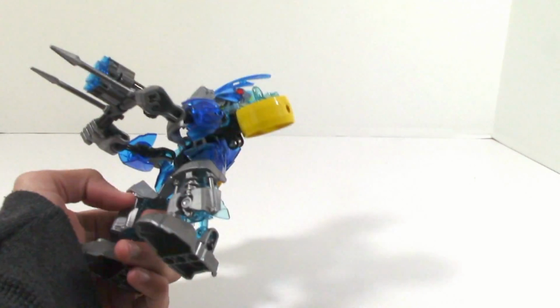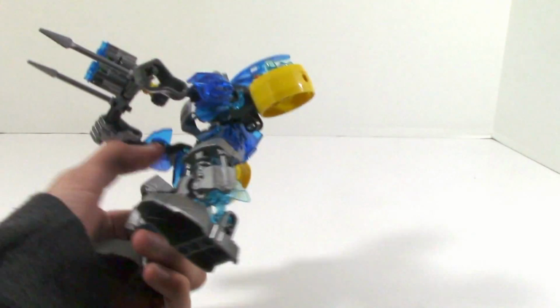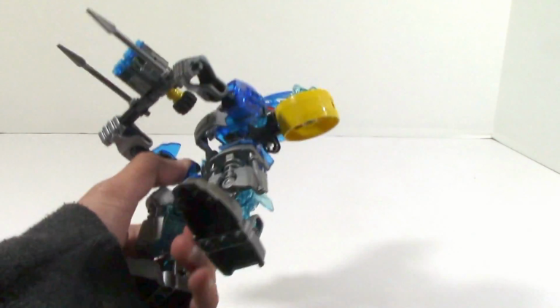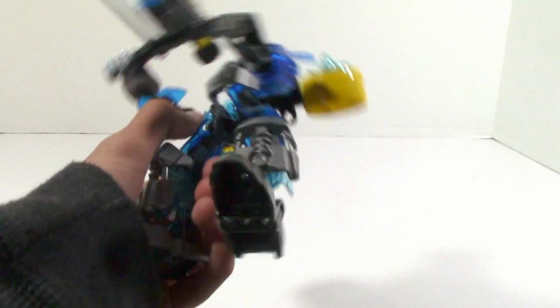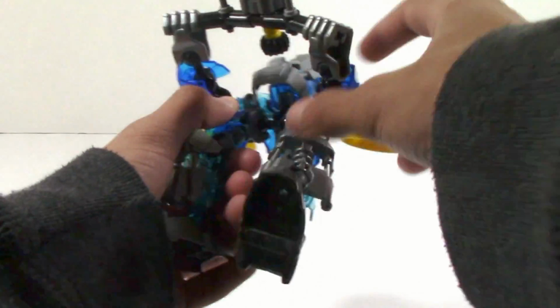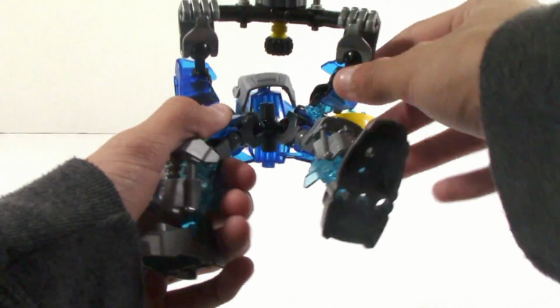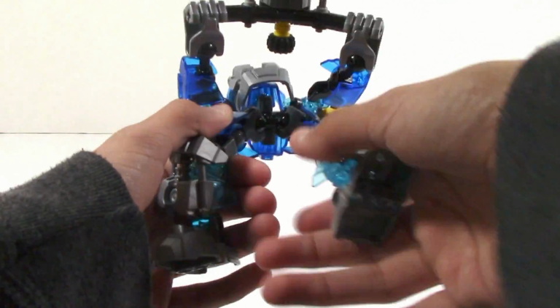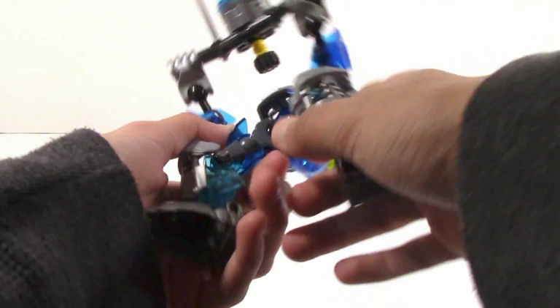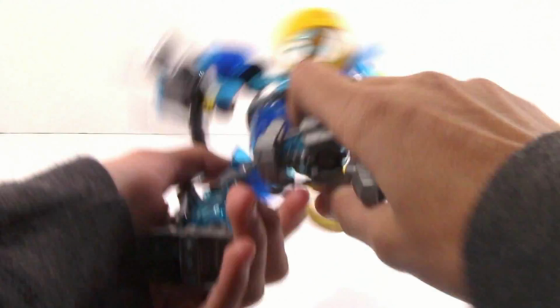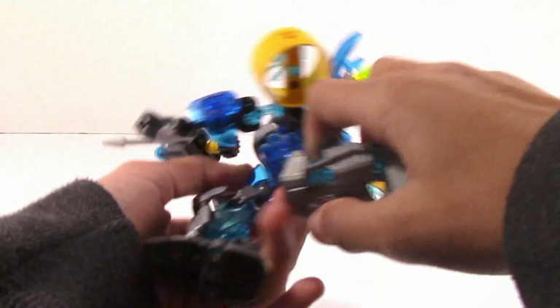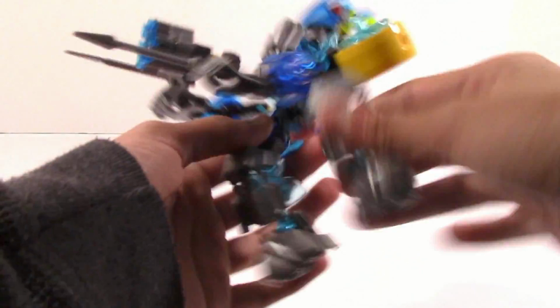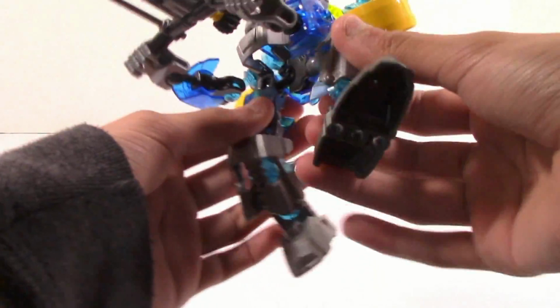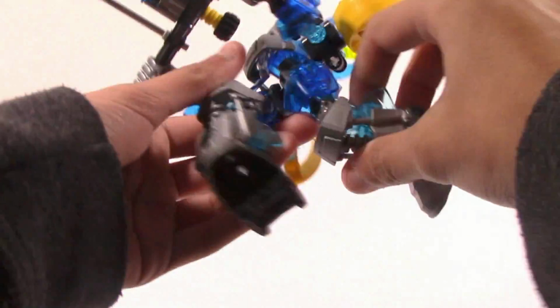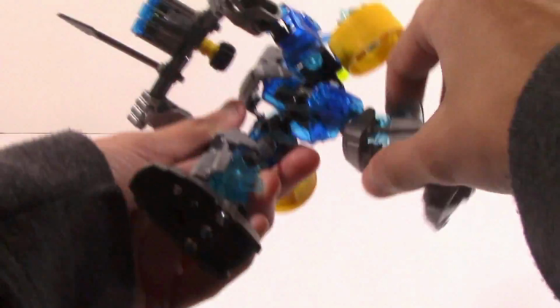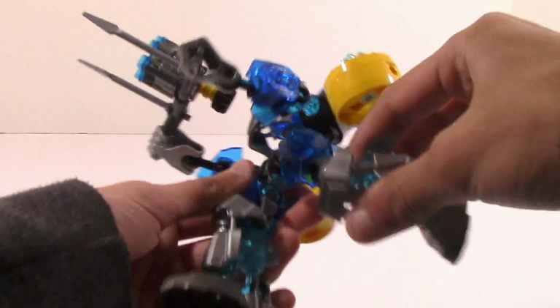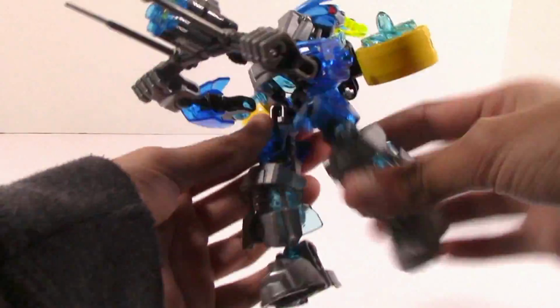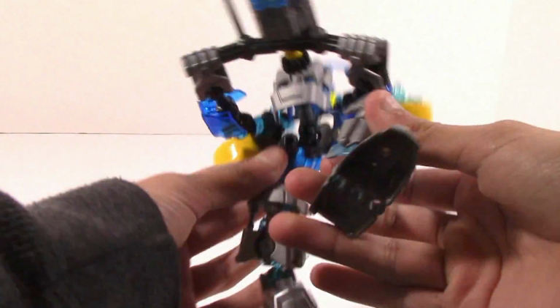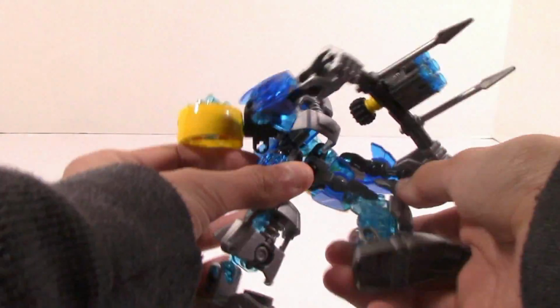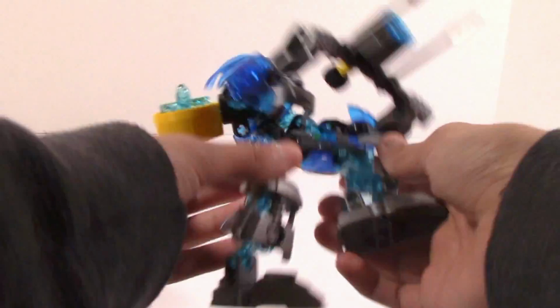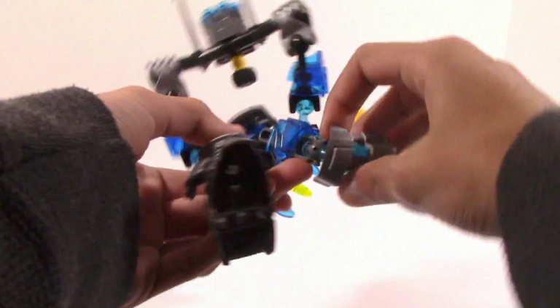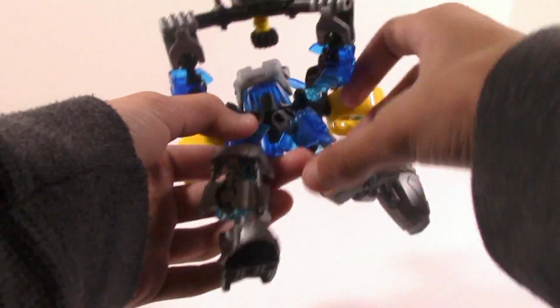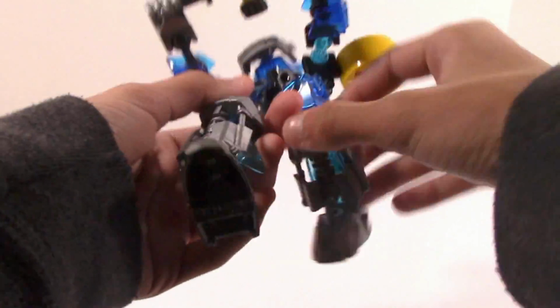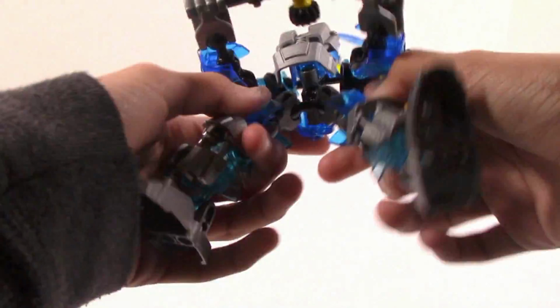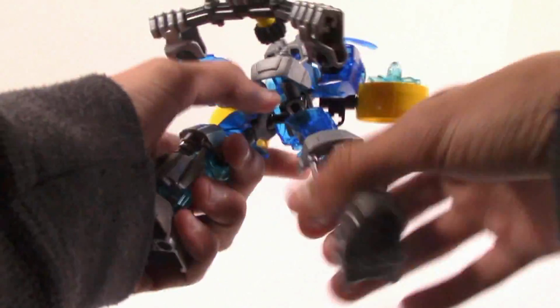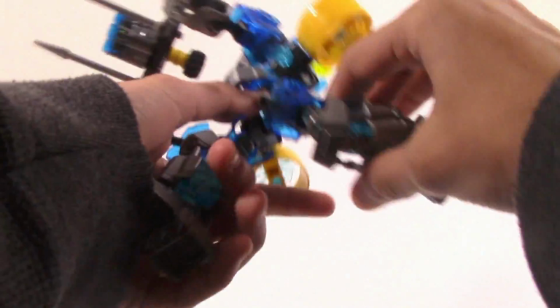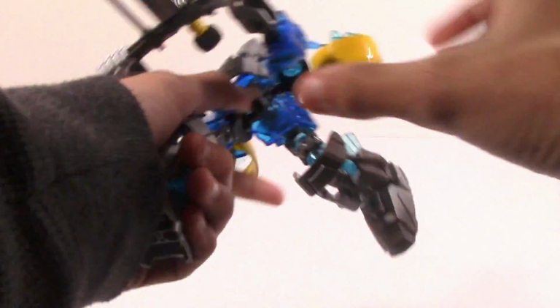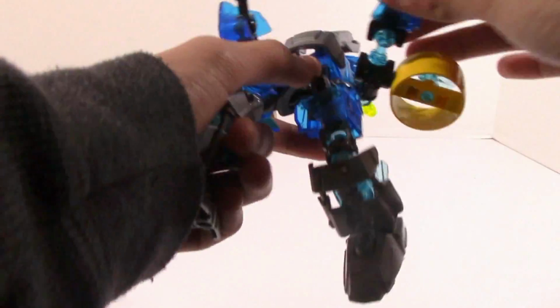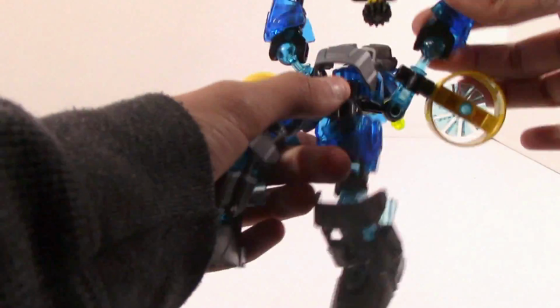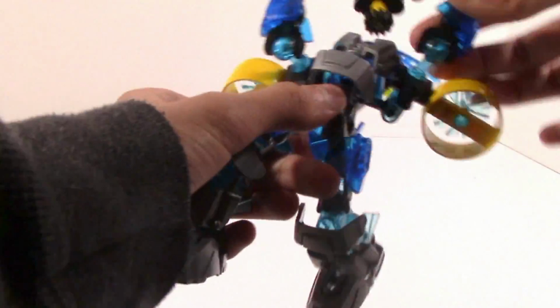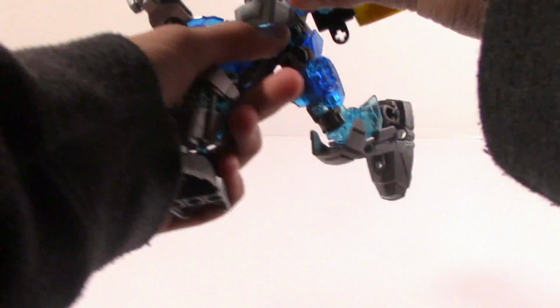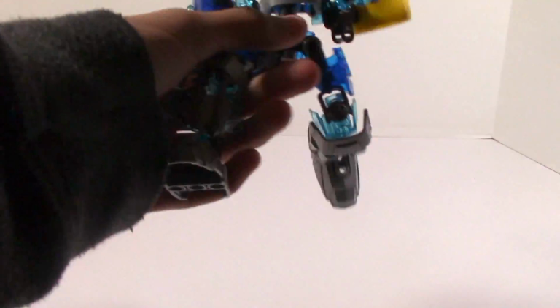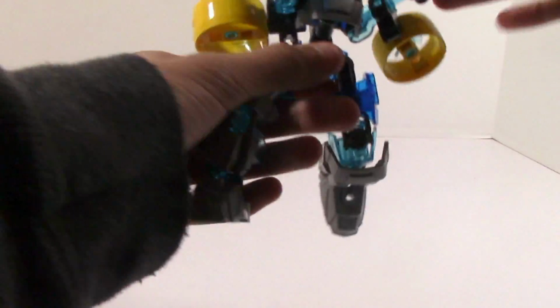Basically, first of all, it's taller and just has more posability.